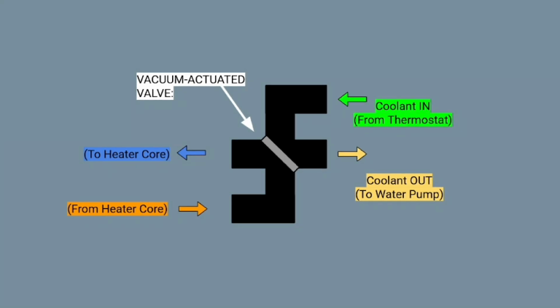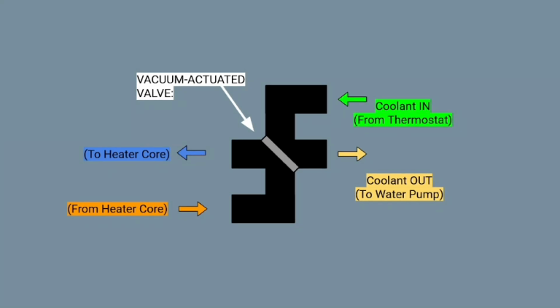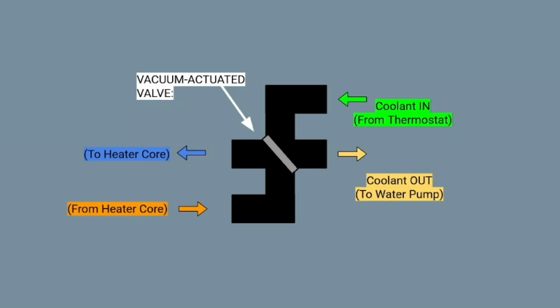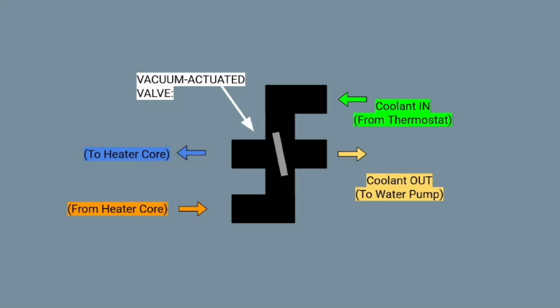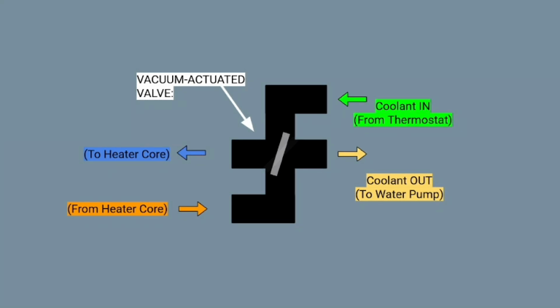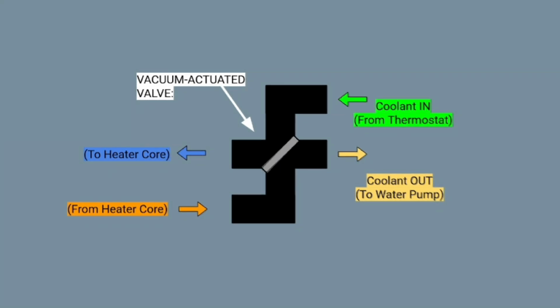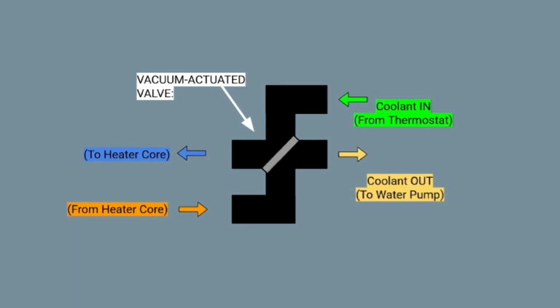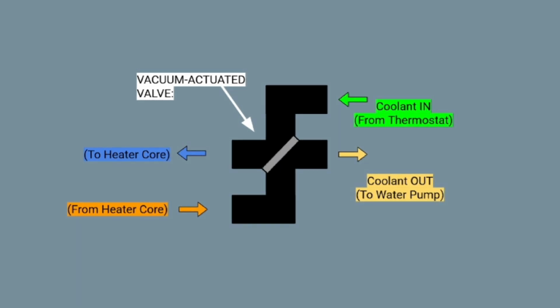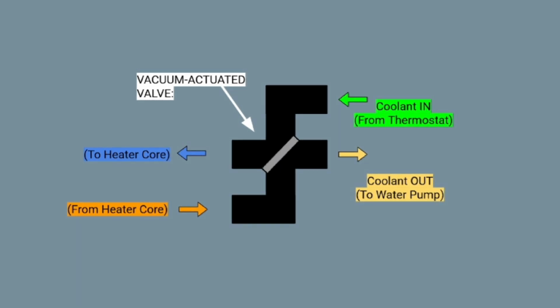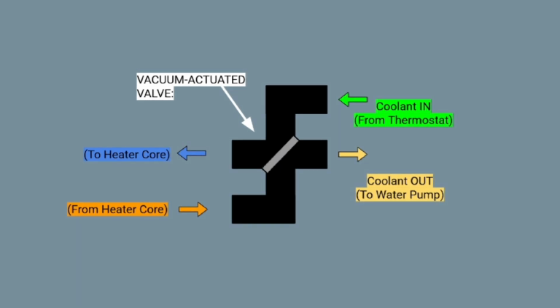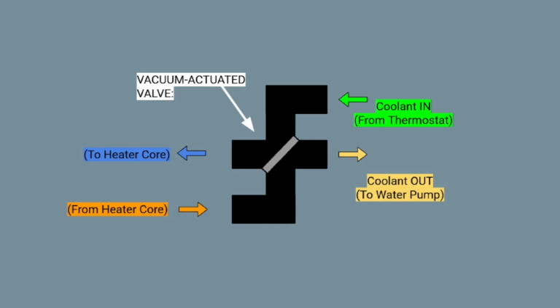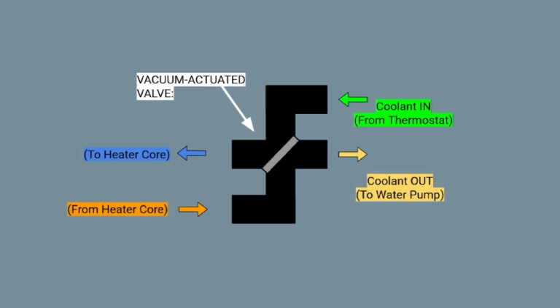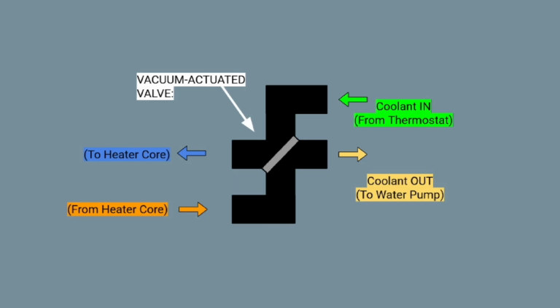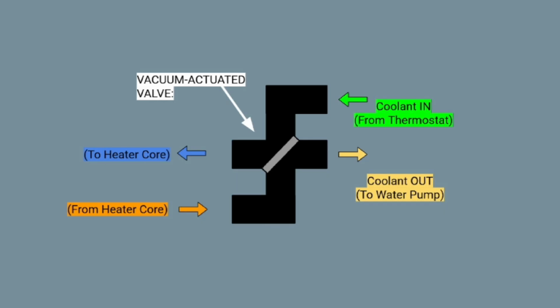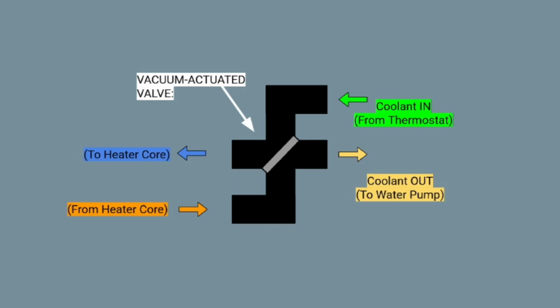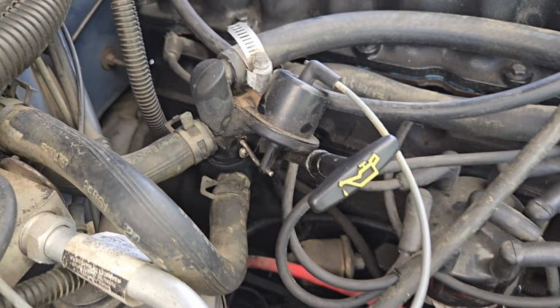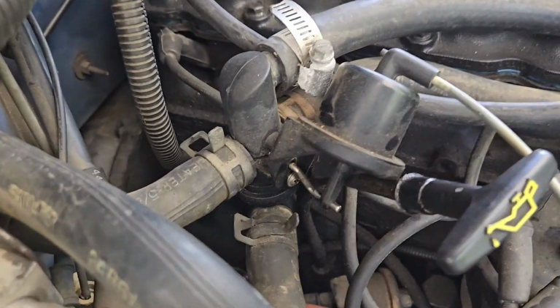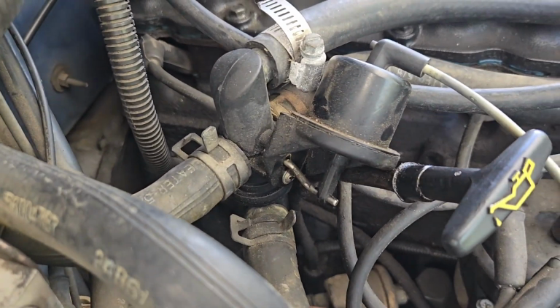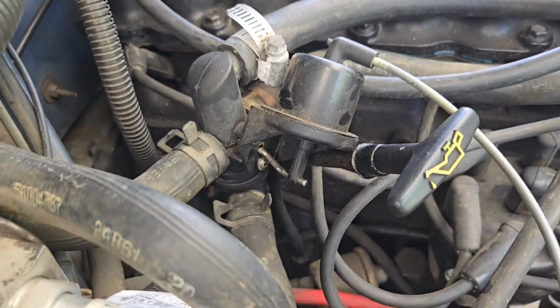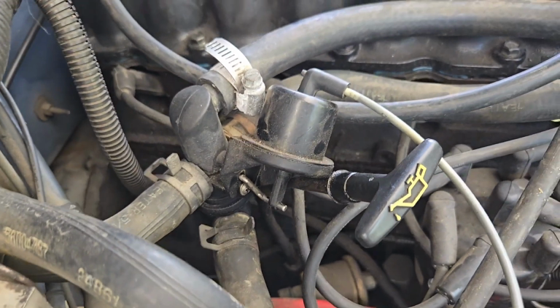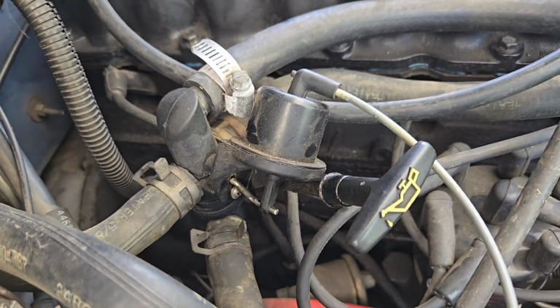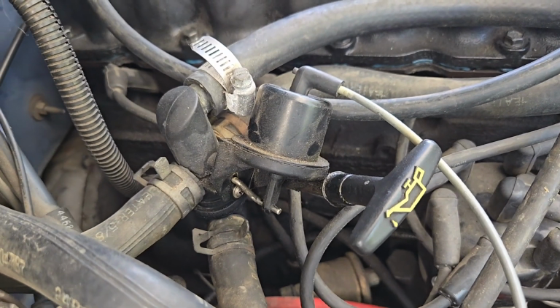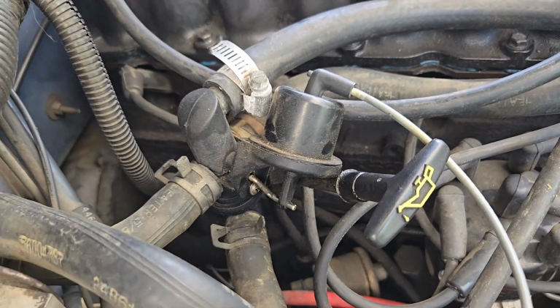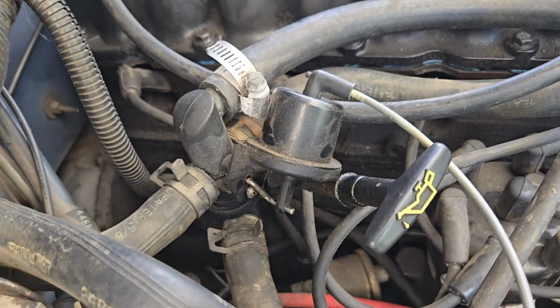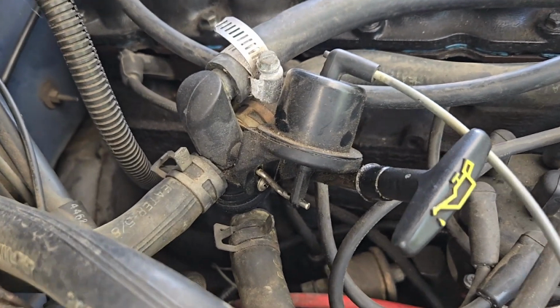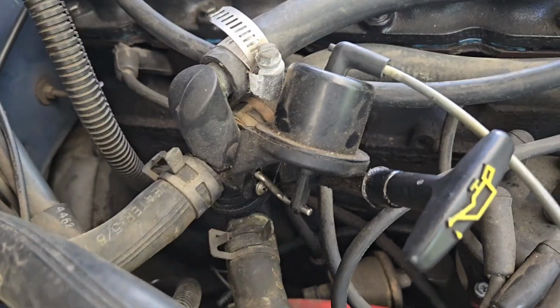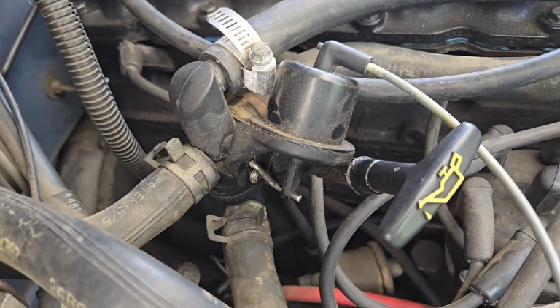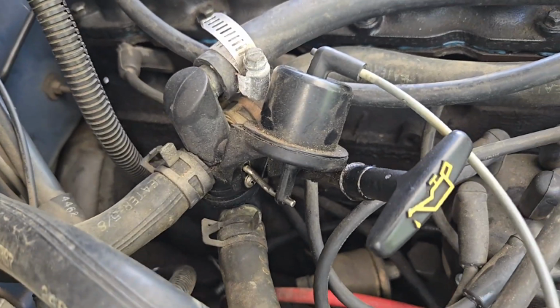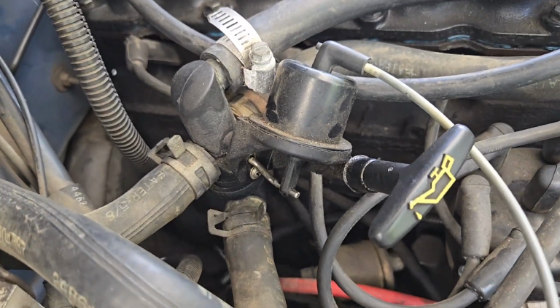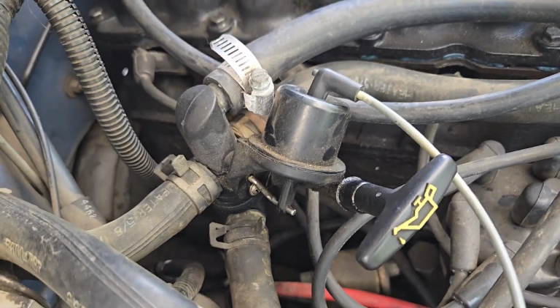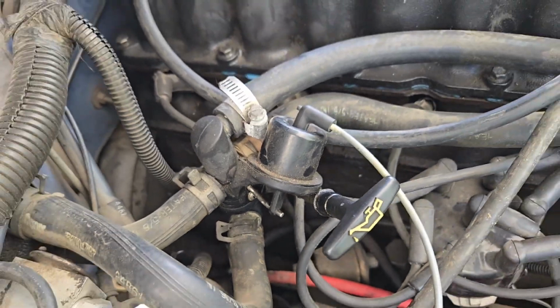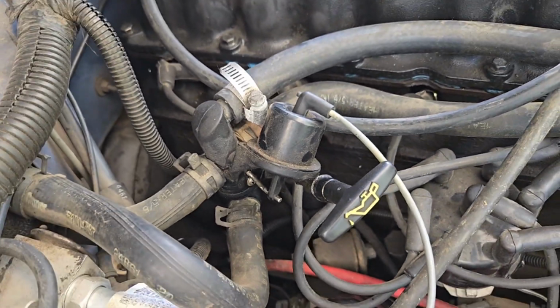When the engine shuts off and the system loses vacuum, the valve rests in an open position. The main drawback of these is they like to spontaneously explode and shoot coolant everywhere, ruining everybody's day.